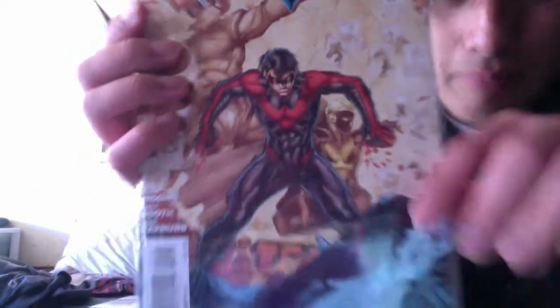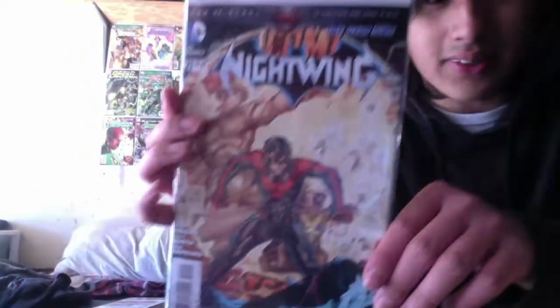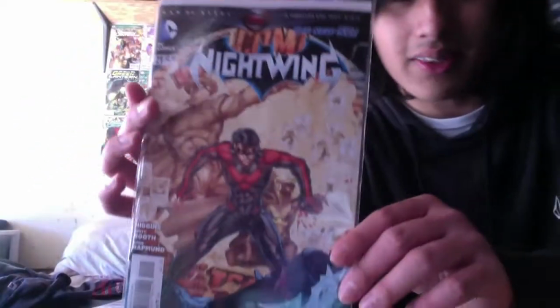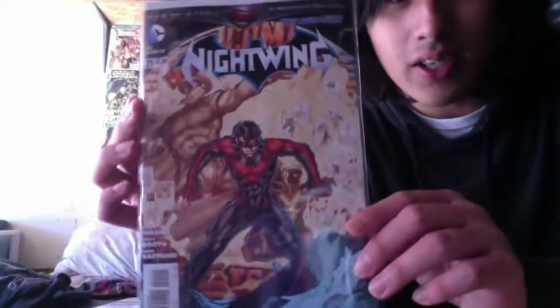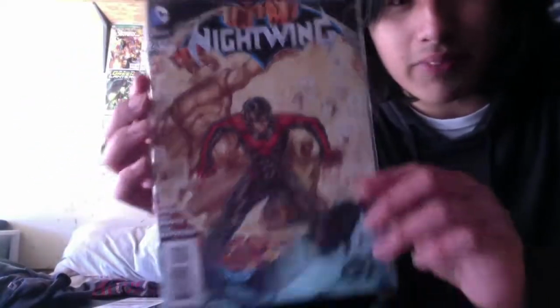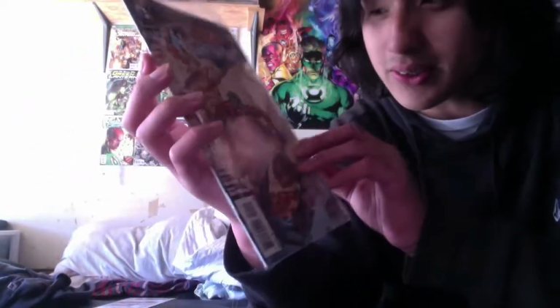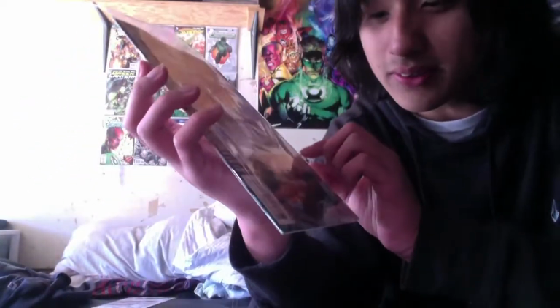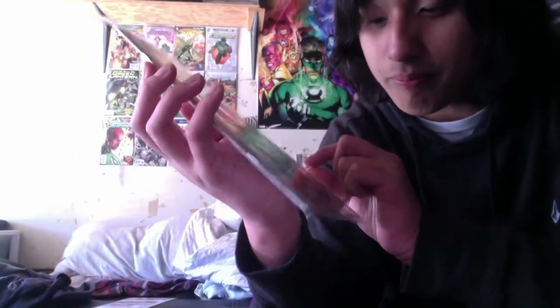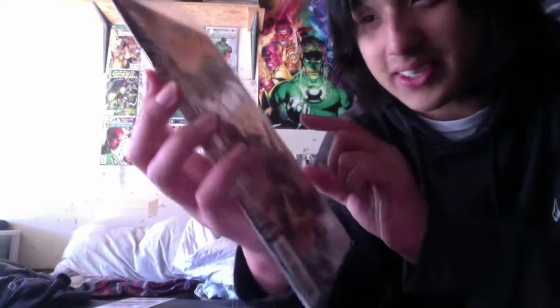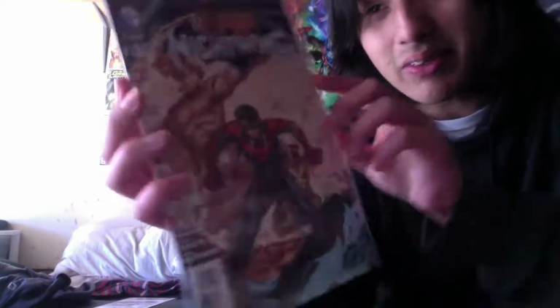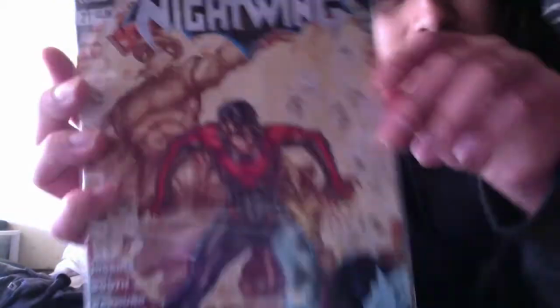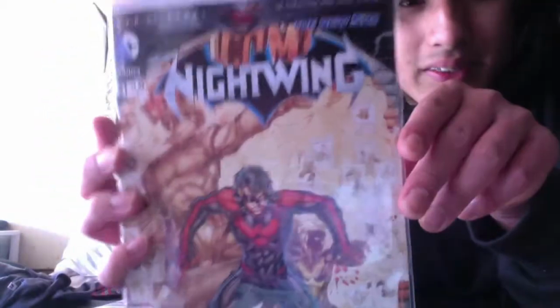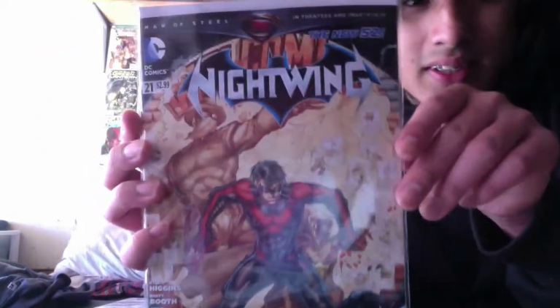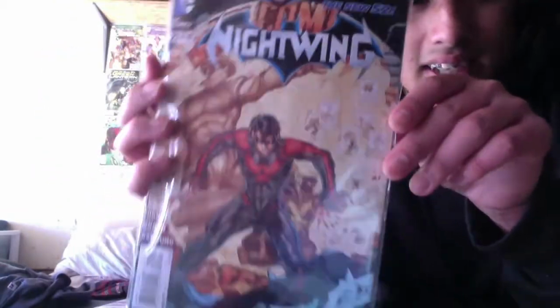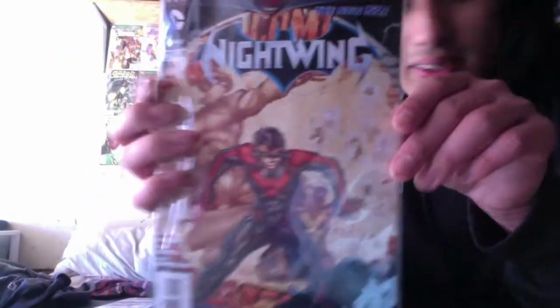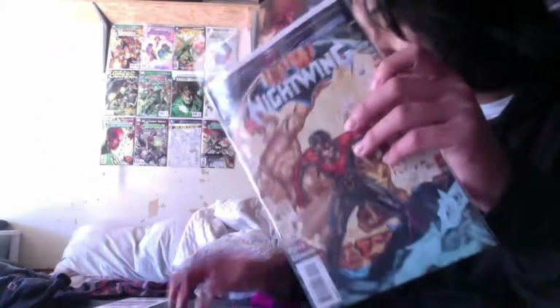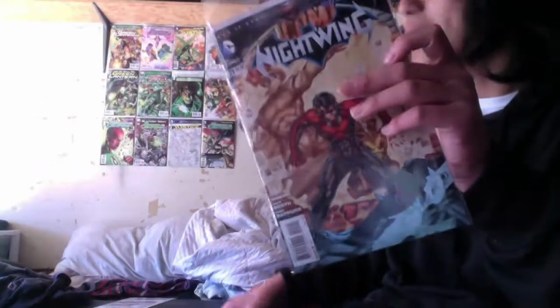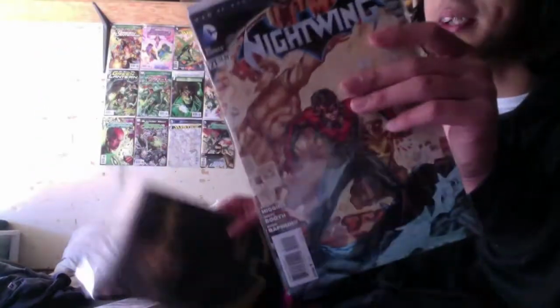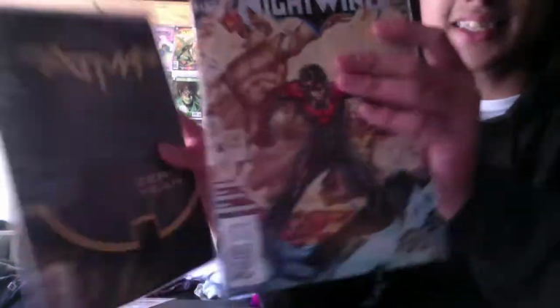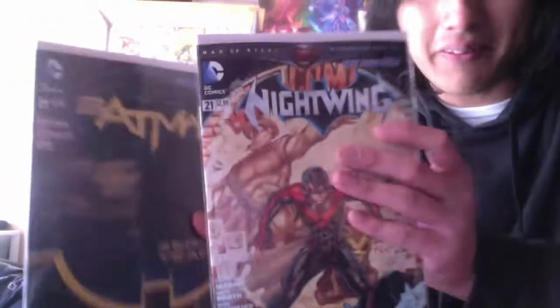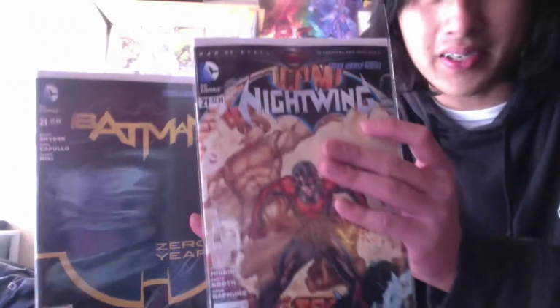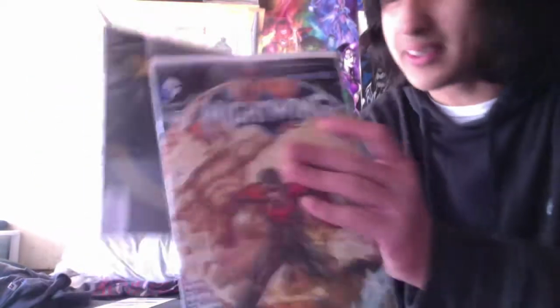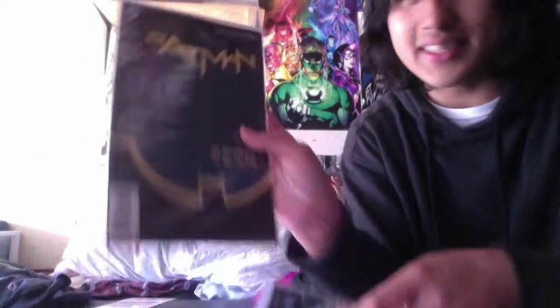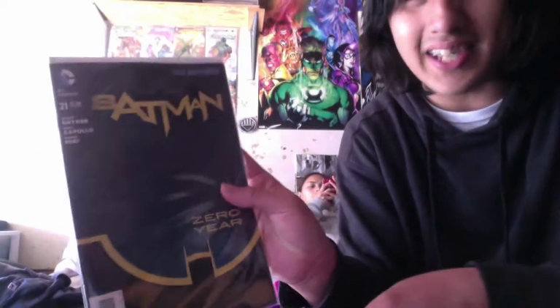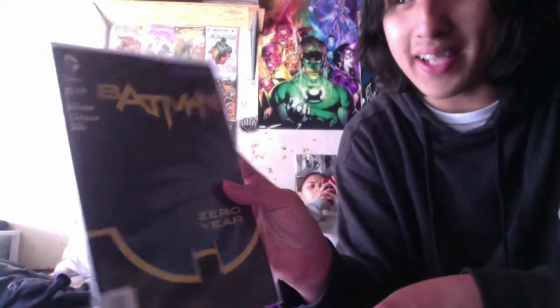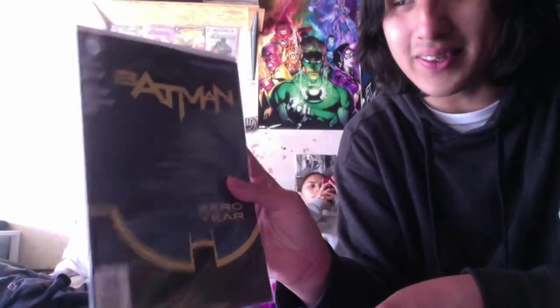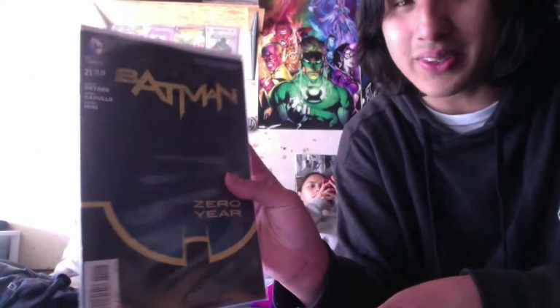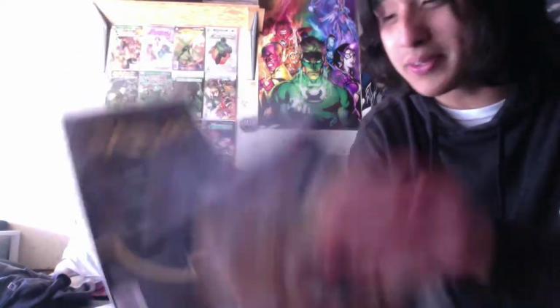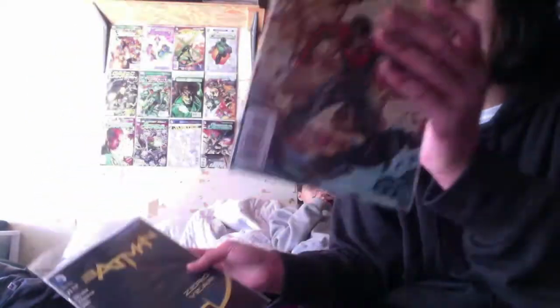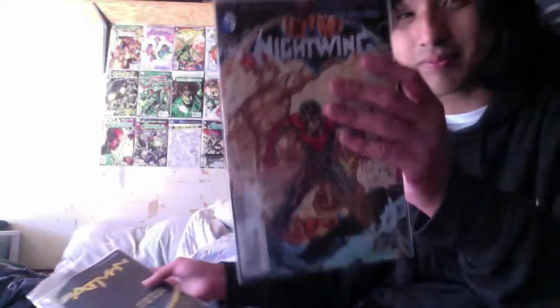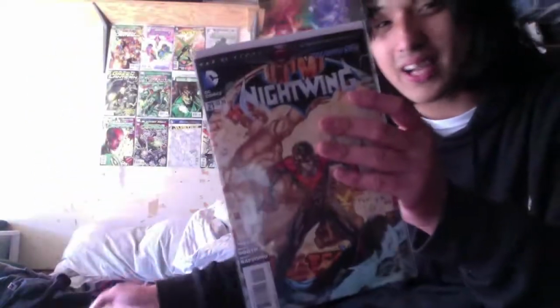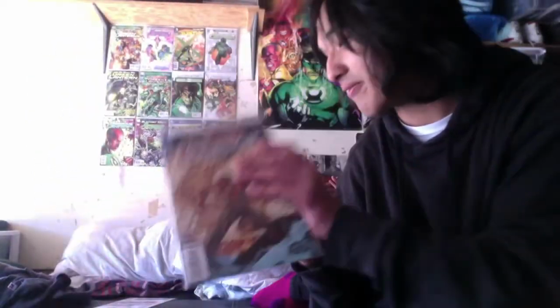The cover looks cool though, and it's like a circle design. What's funny is this issue doesn't have the Man of Steel logo on top, but this one does. I find that funny.